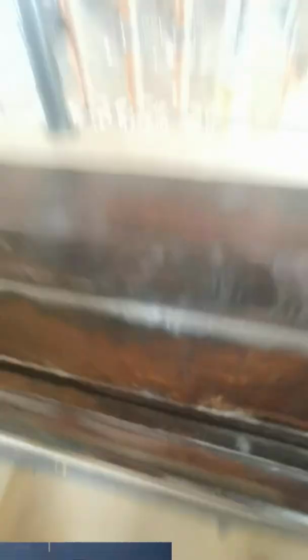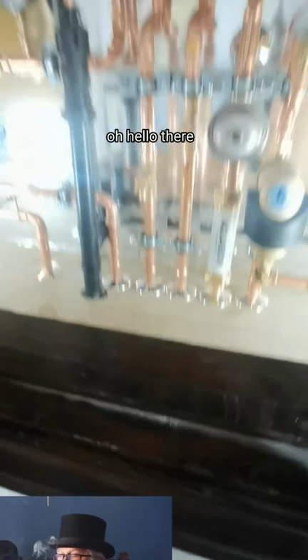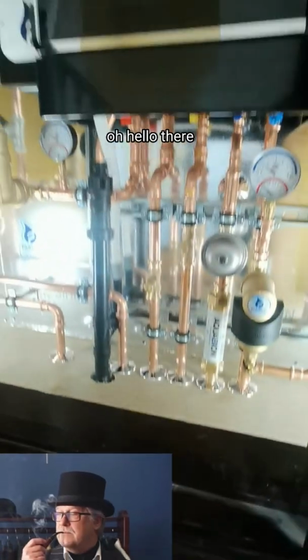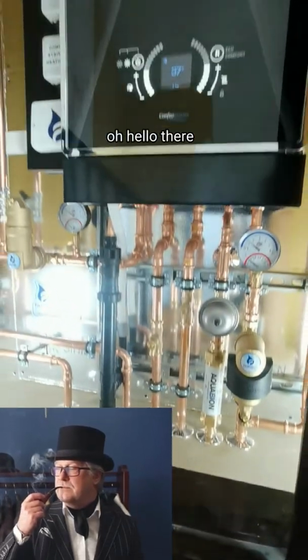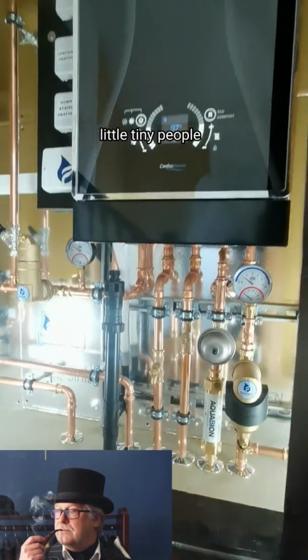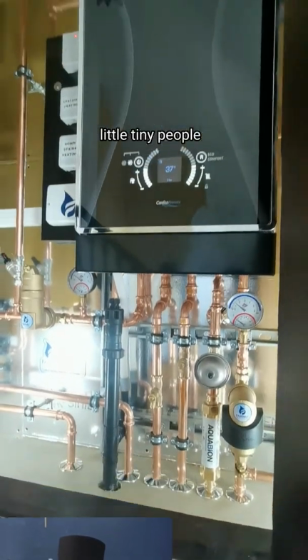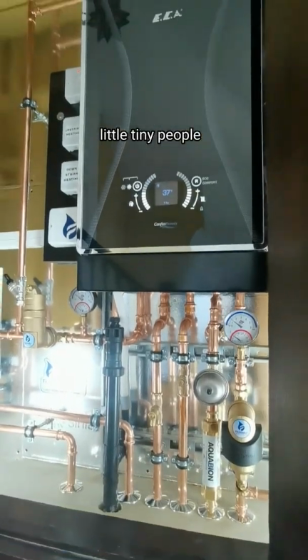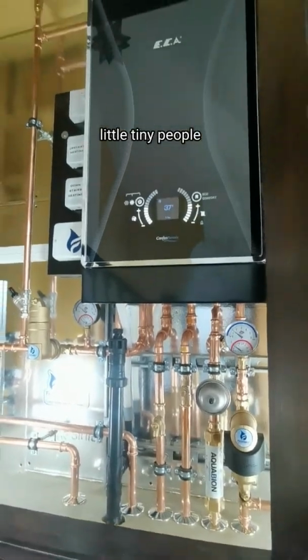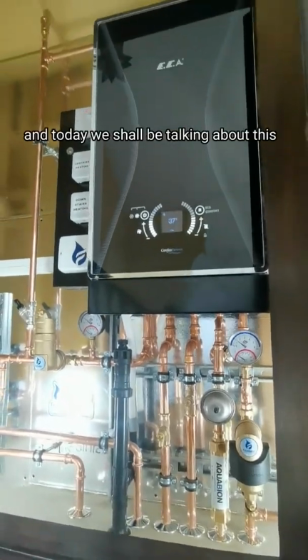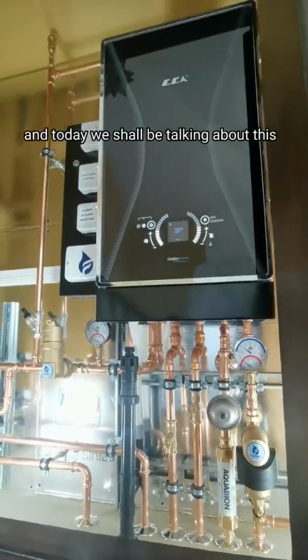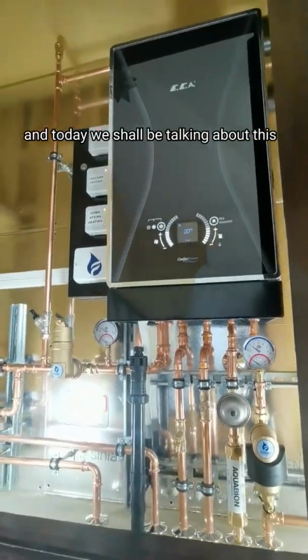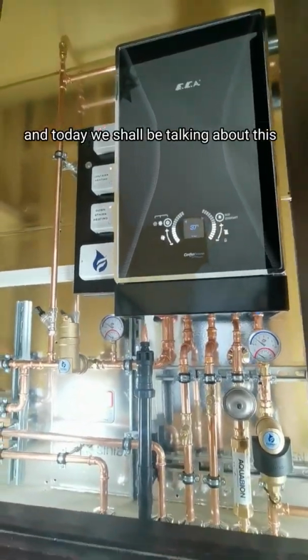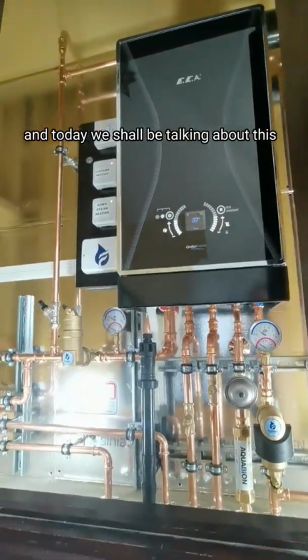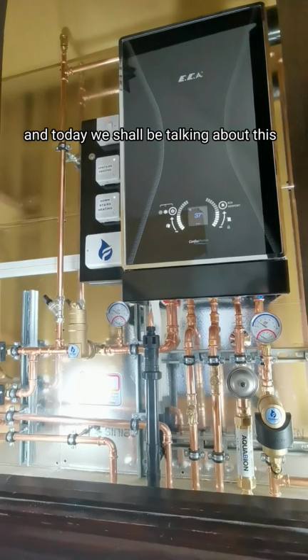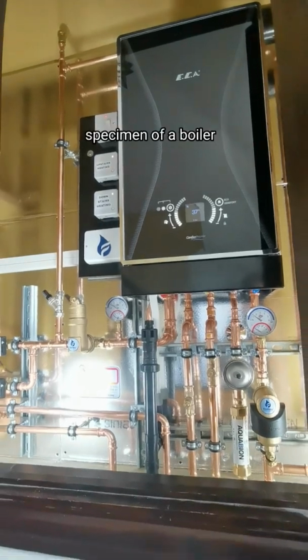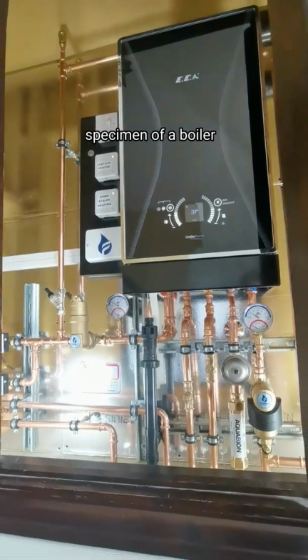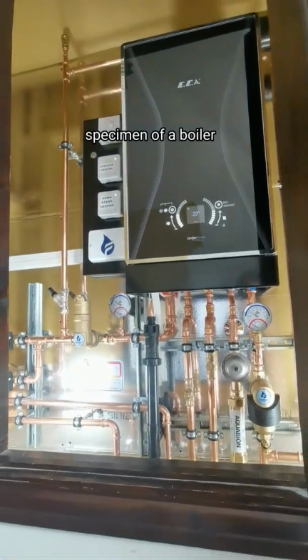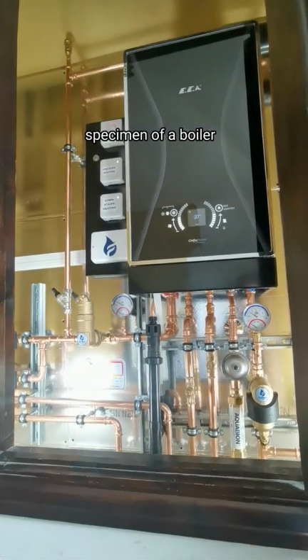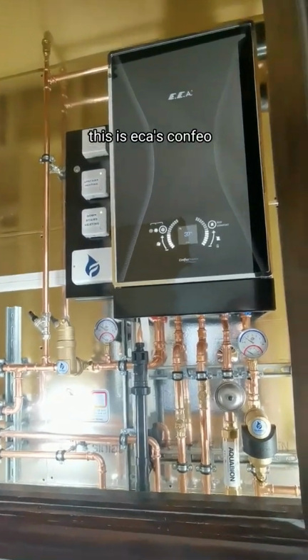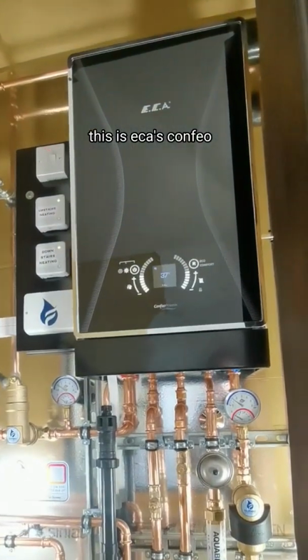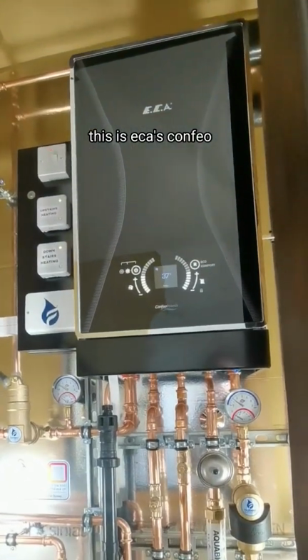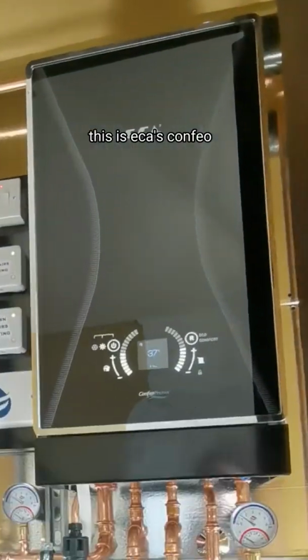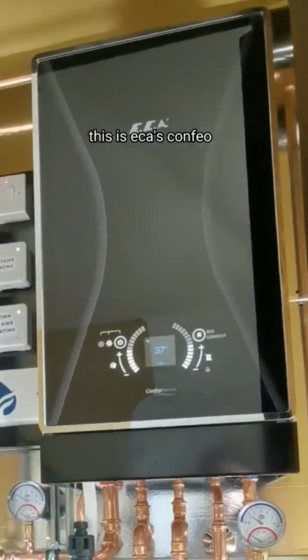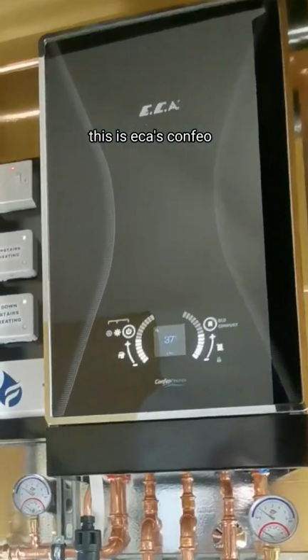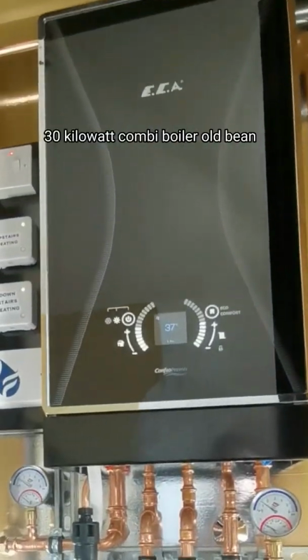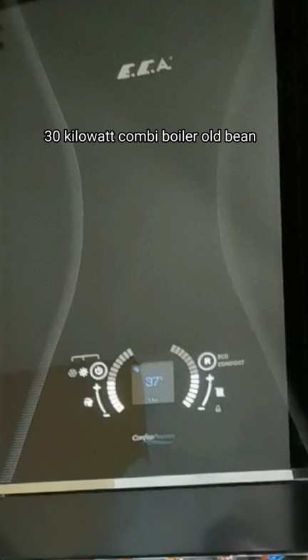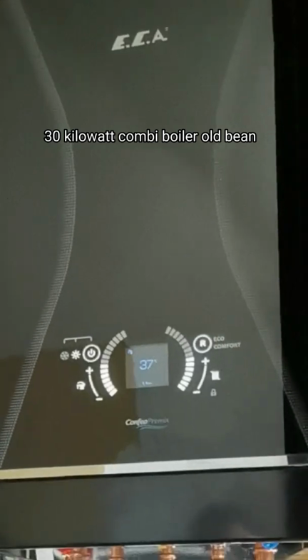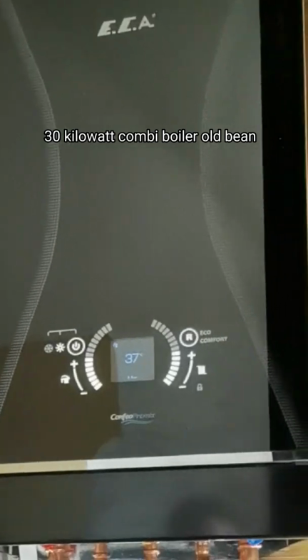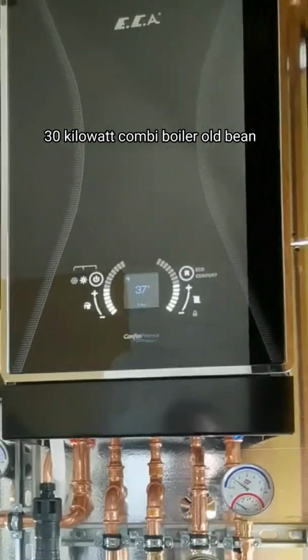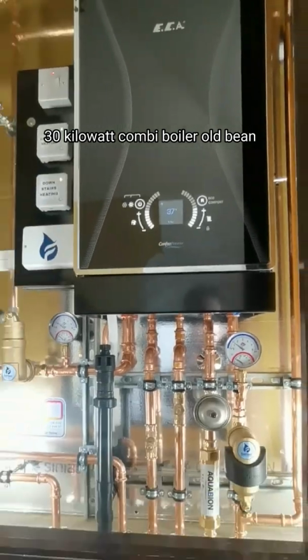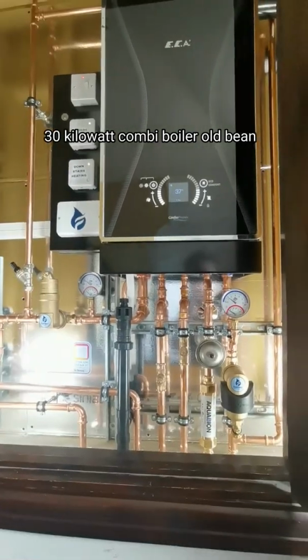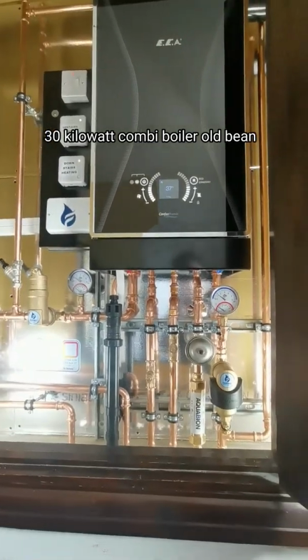Hello there, and today we shall be talking about this specimen of a boiler. This is ECA's Confeo 30 kilowatt combi boiler.